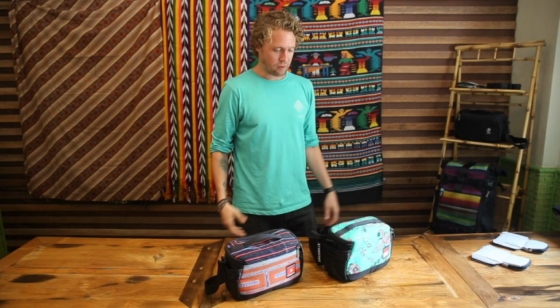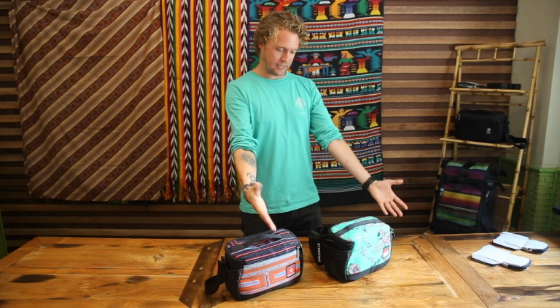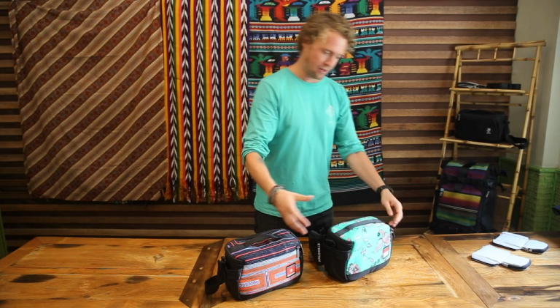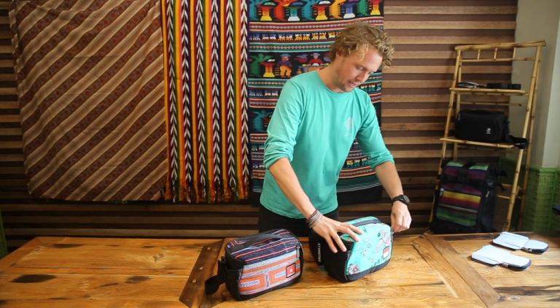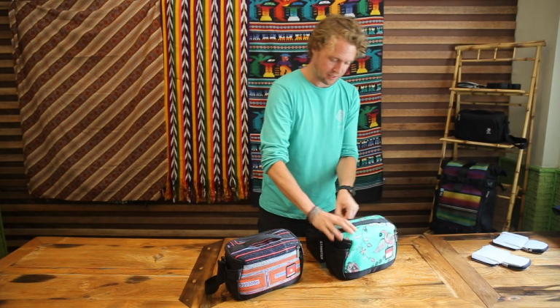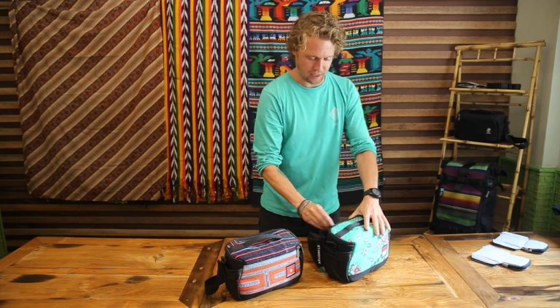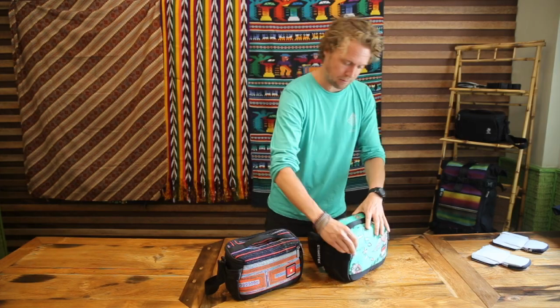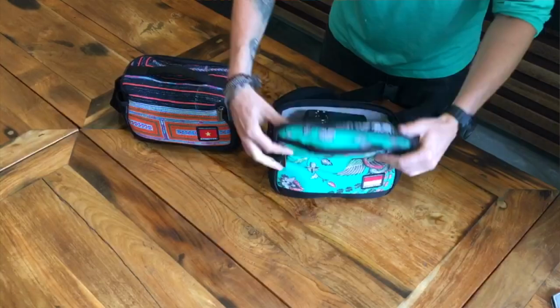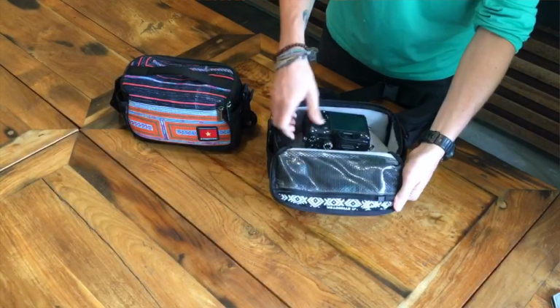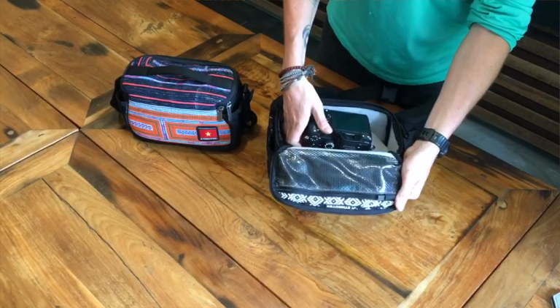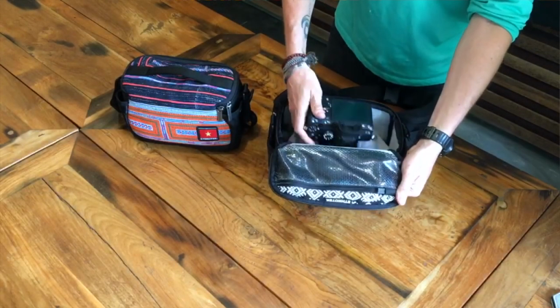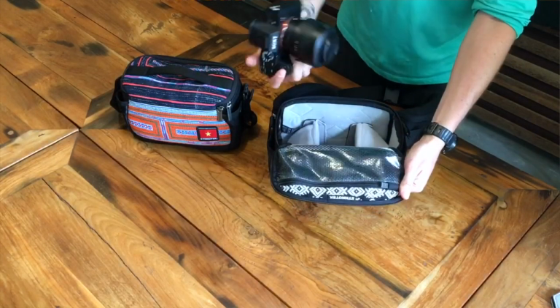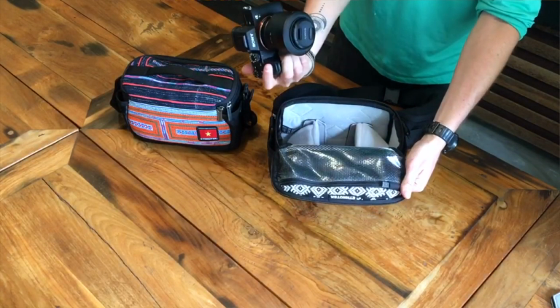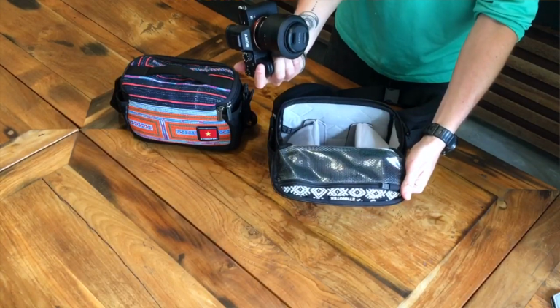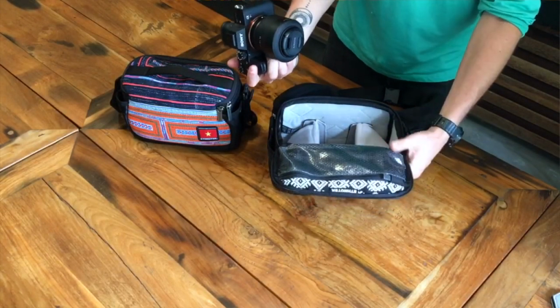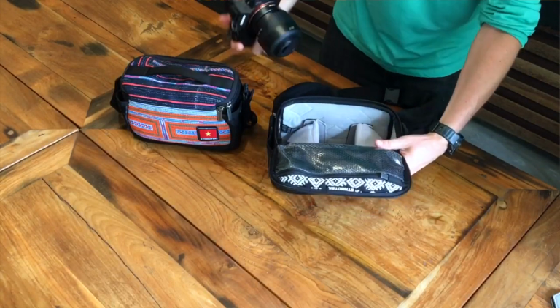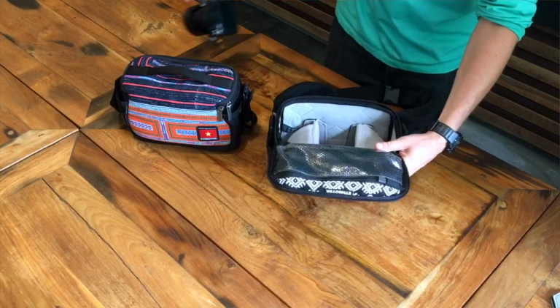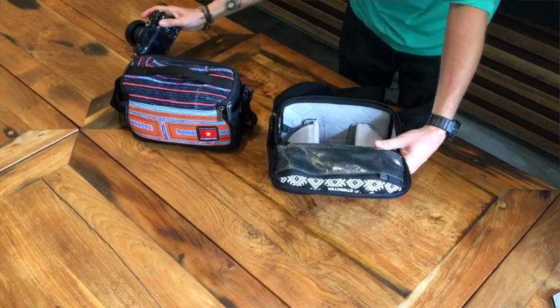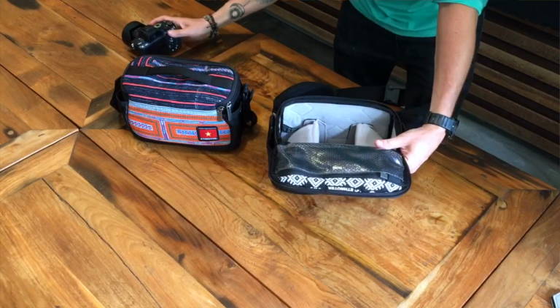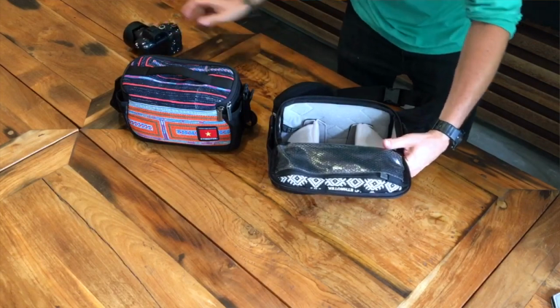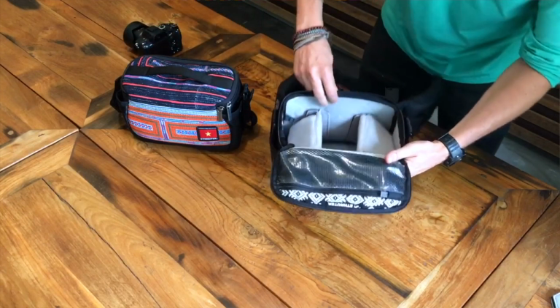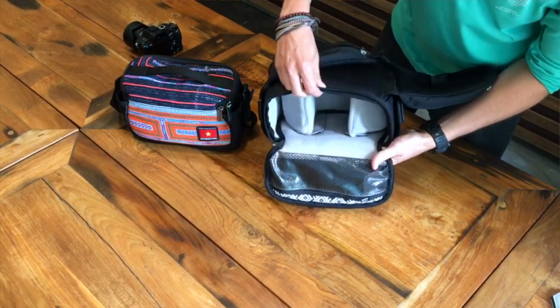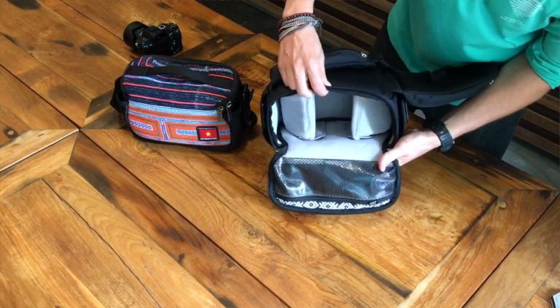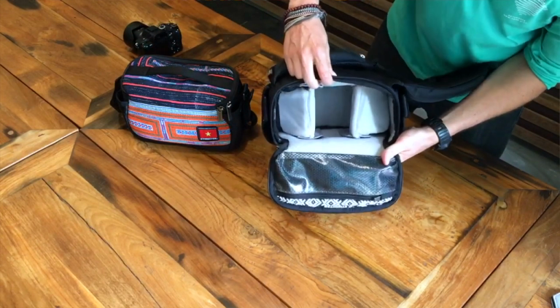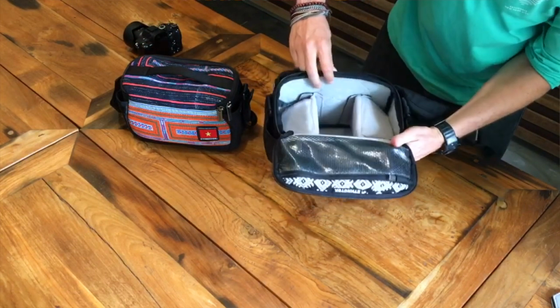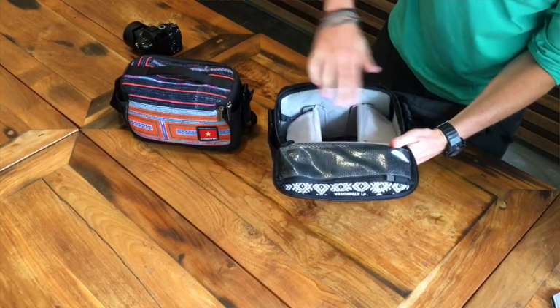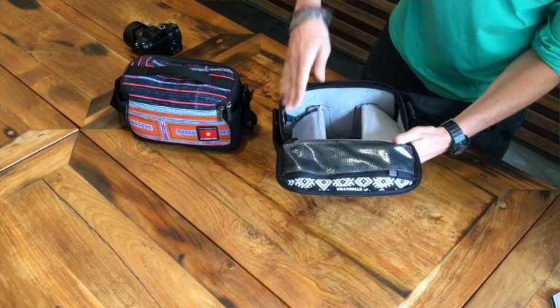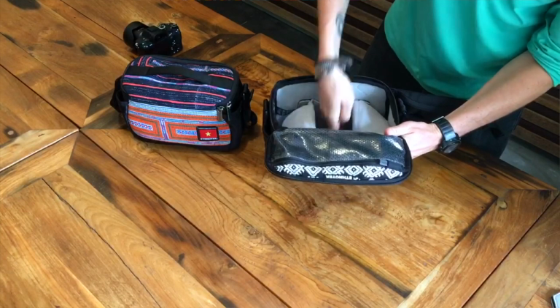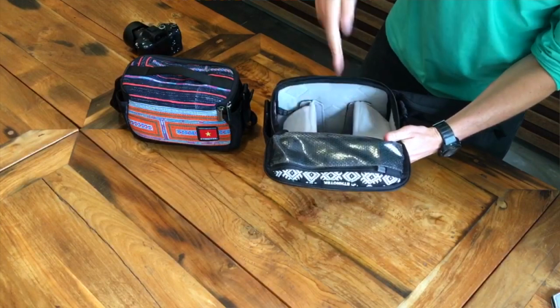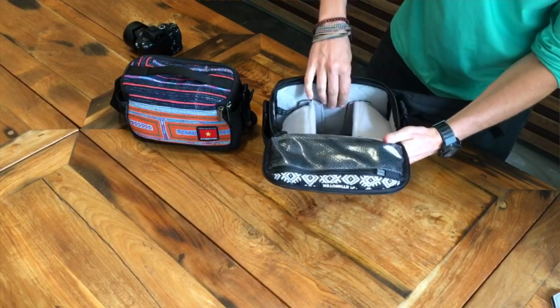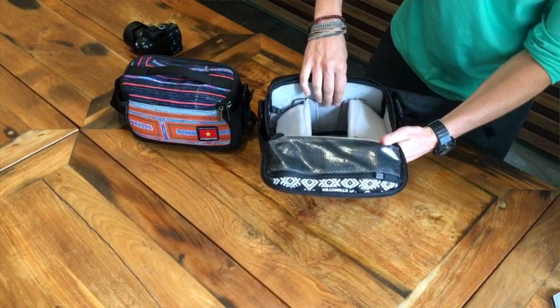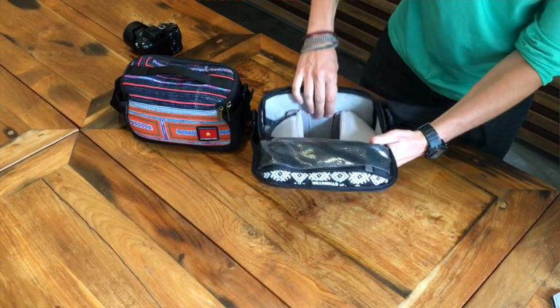Moving on to the inside of the bag — you can see we've got a top-loading compartment with the Sony a7R here, and two dividers forming the same T-shape that you saw on the Raja pack.